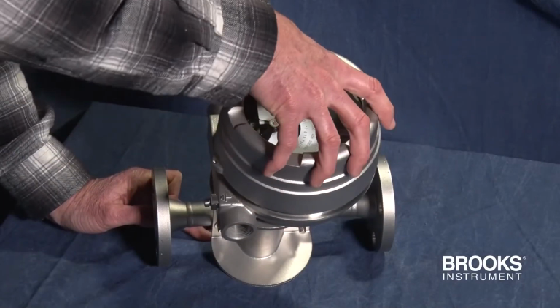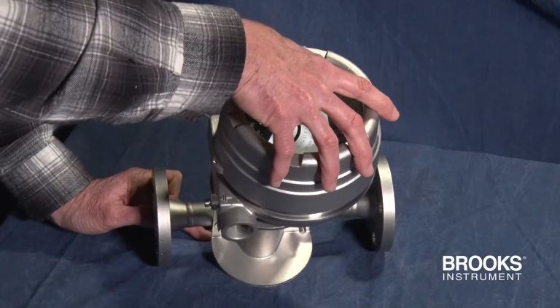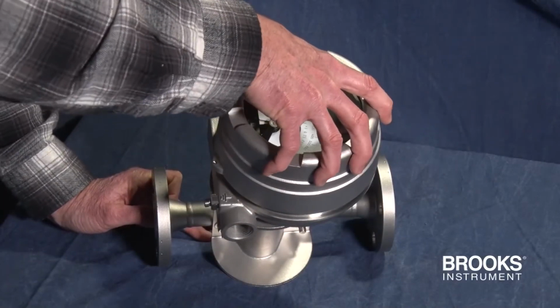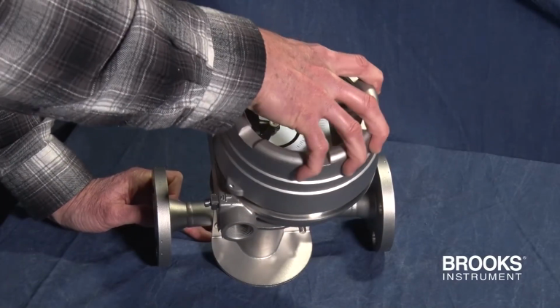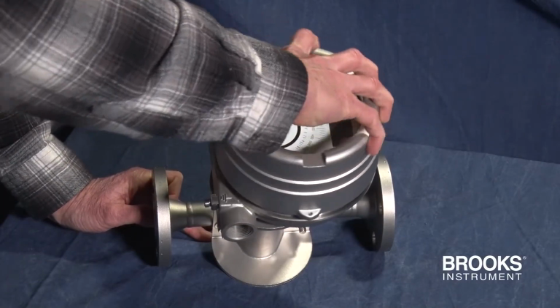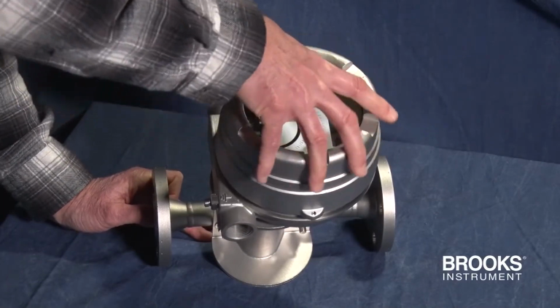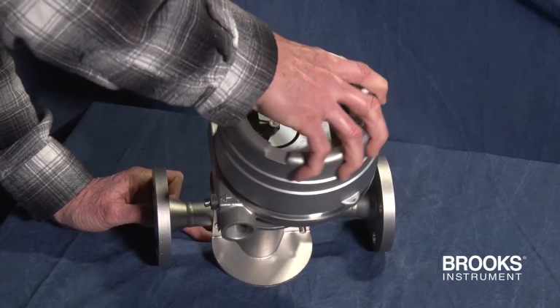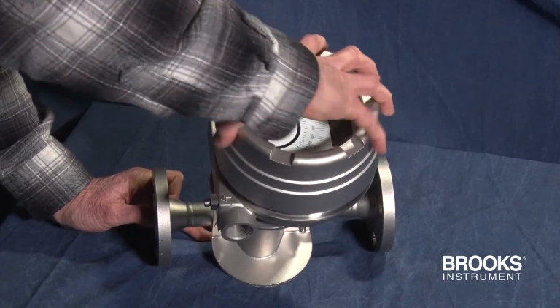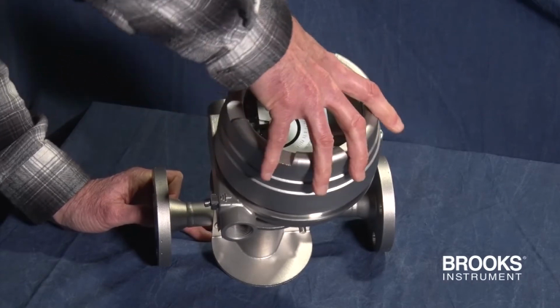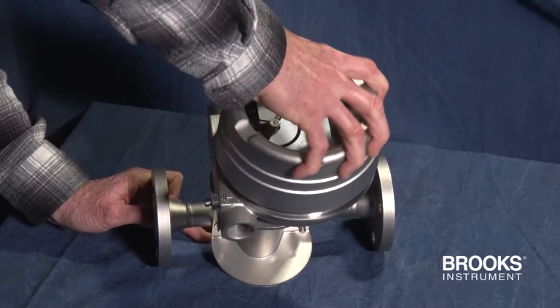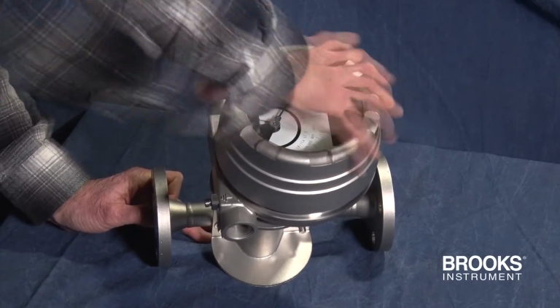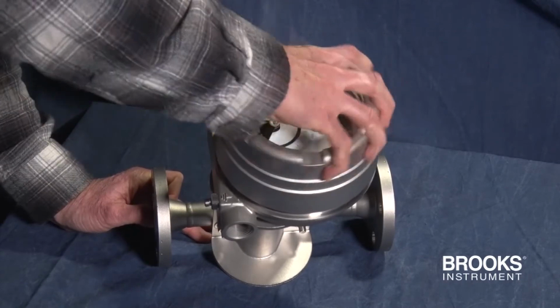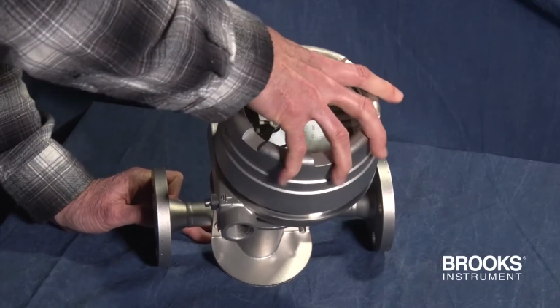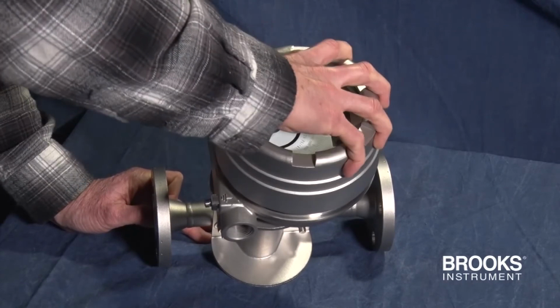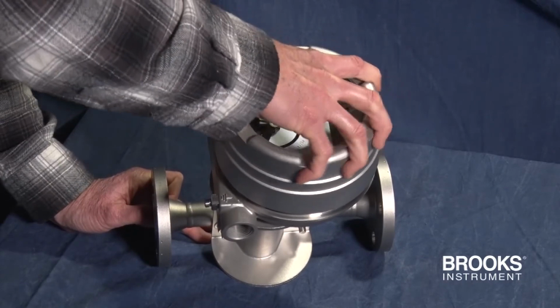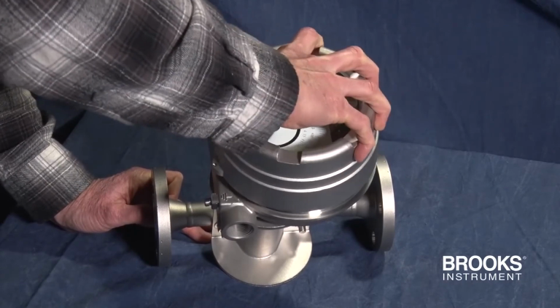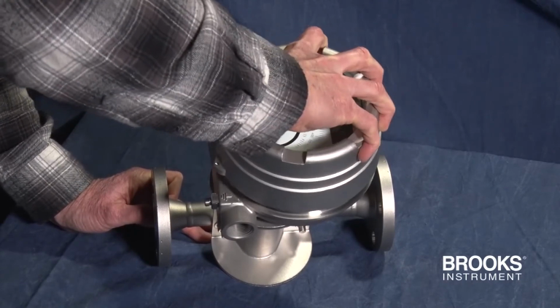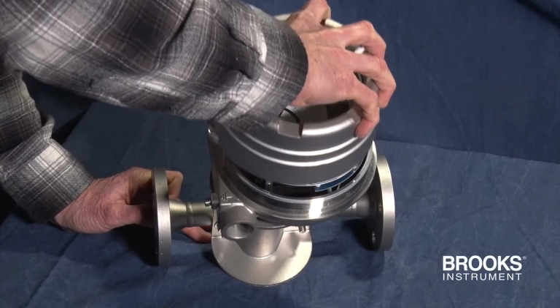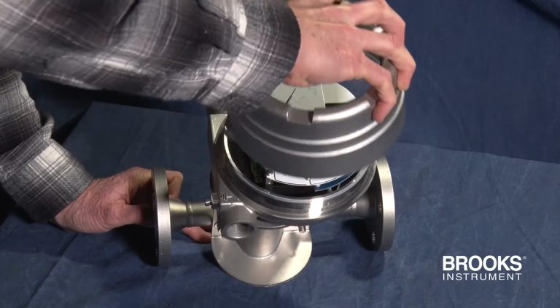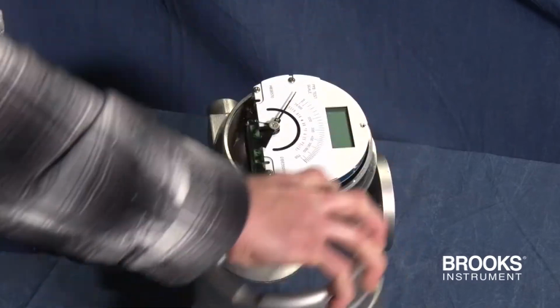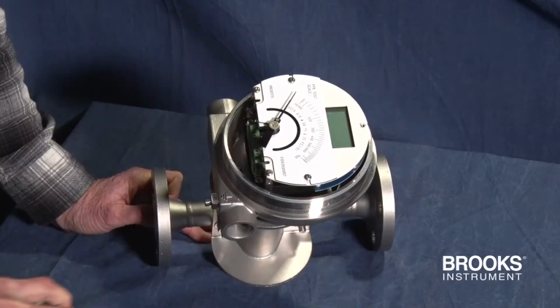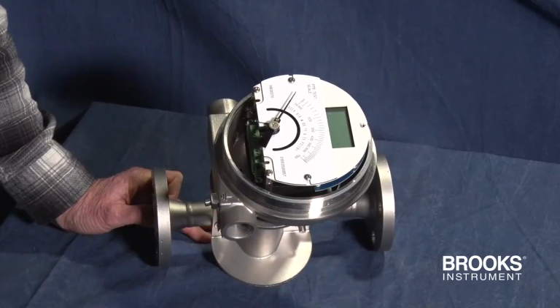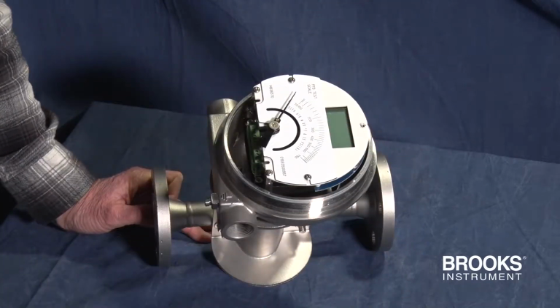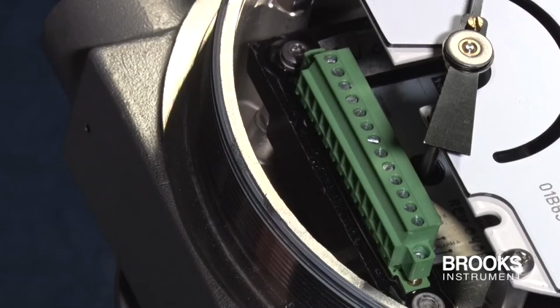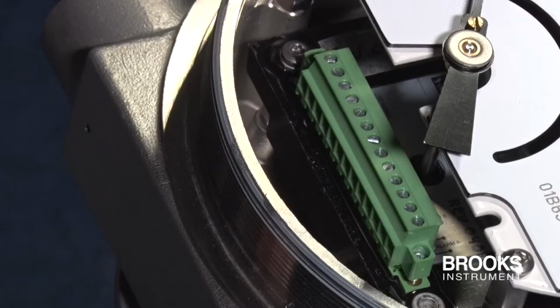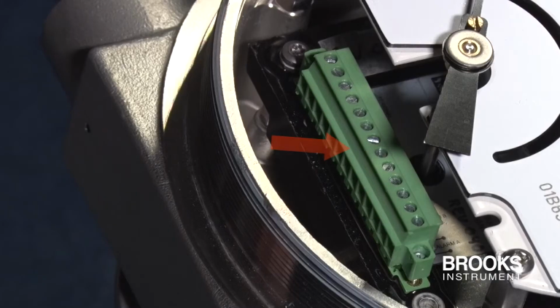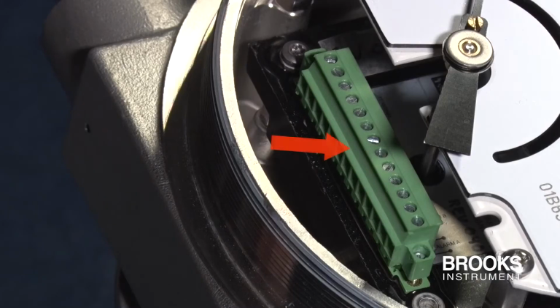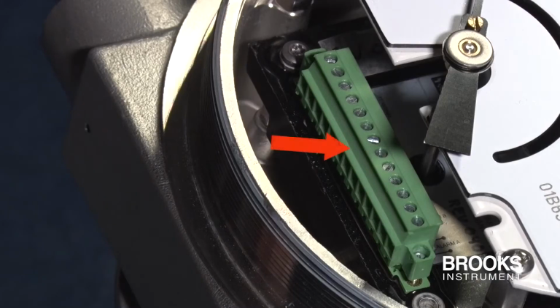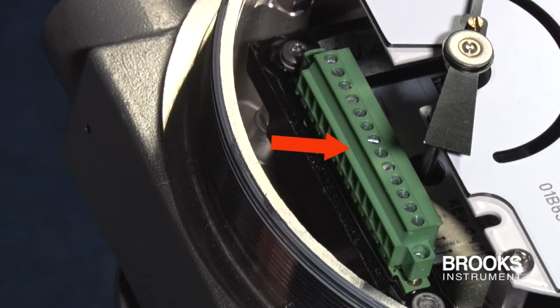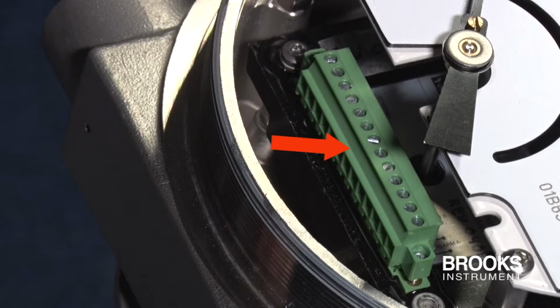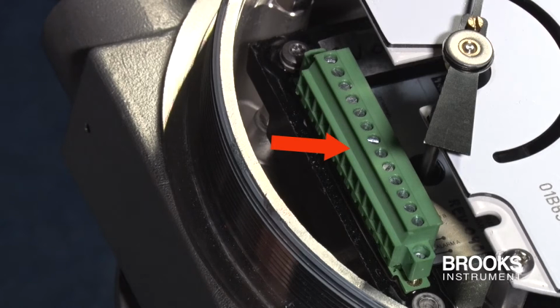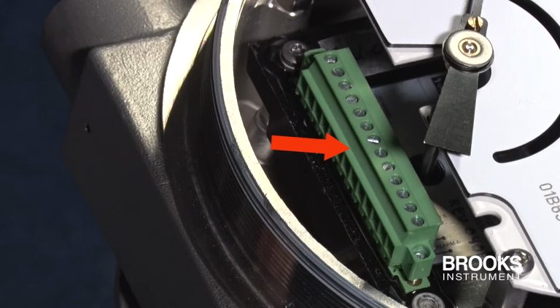The first step in wiring the transmitter is to remove the housing cover. It's a threaded cover and normally takes 10 to 12 turns to remove it. Now we're ready to take the terminal strip out so that we can do the wiring.